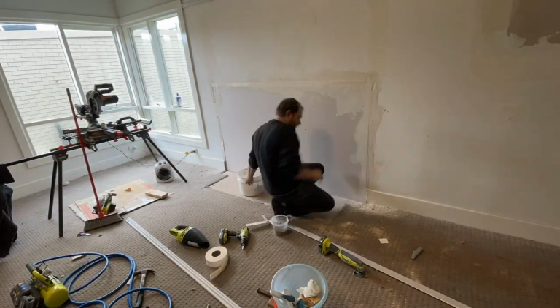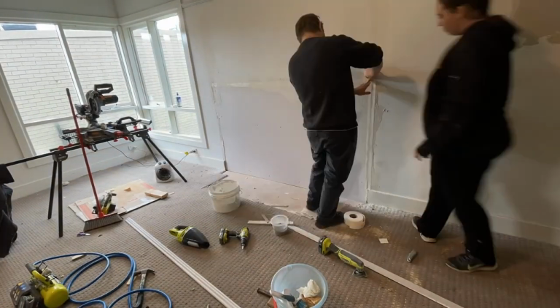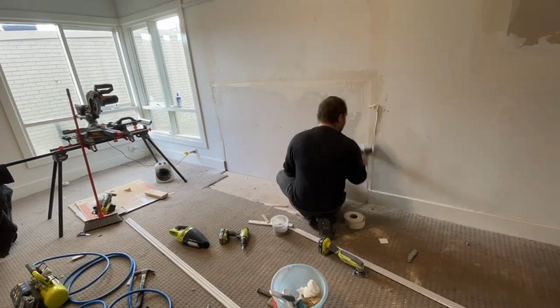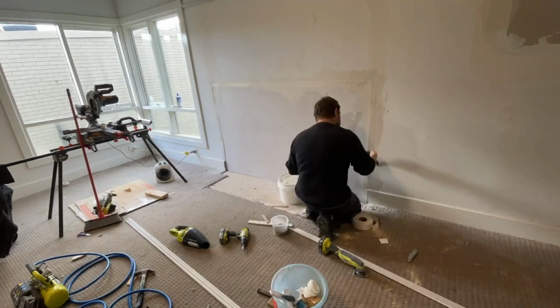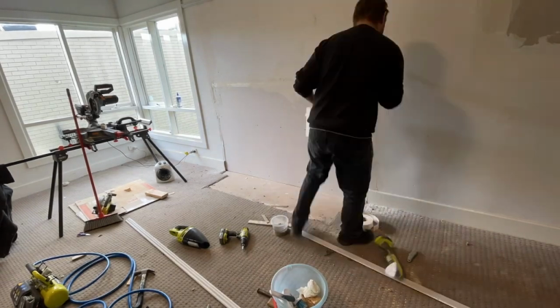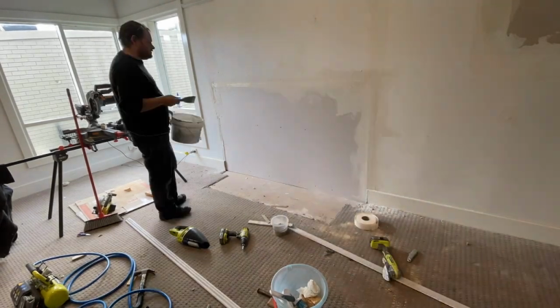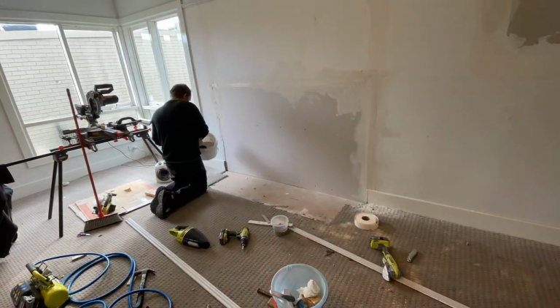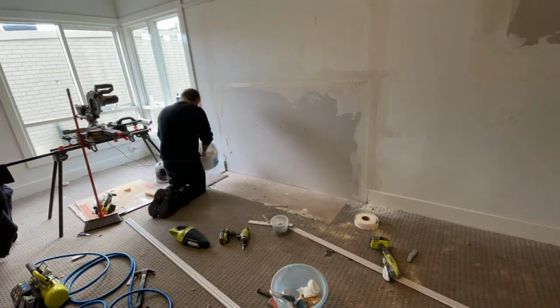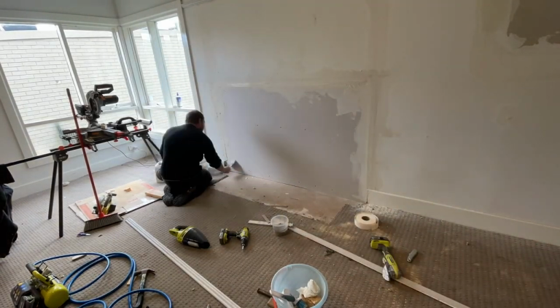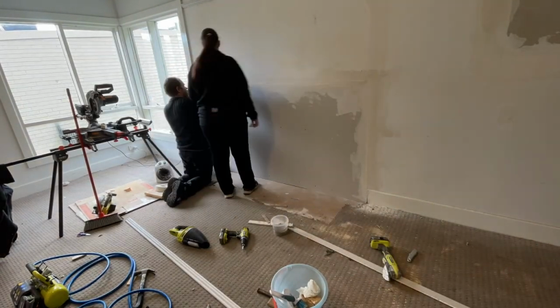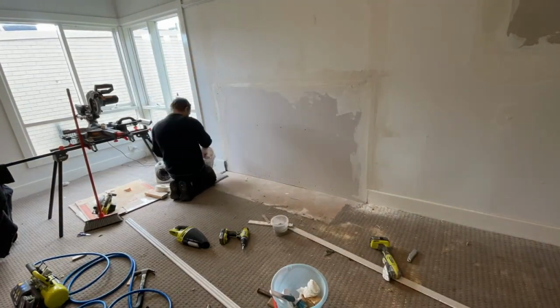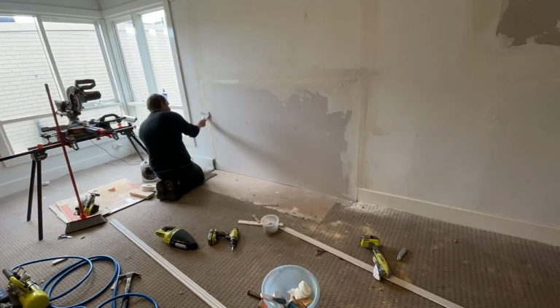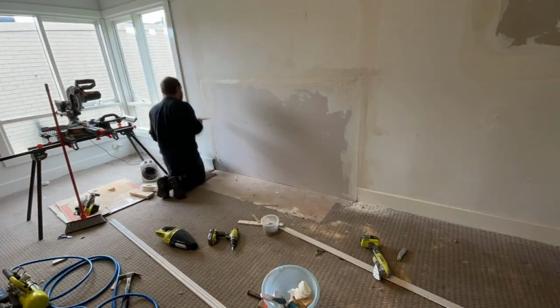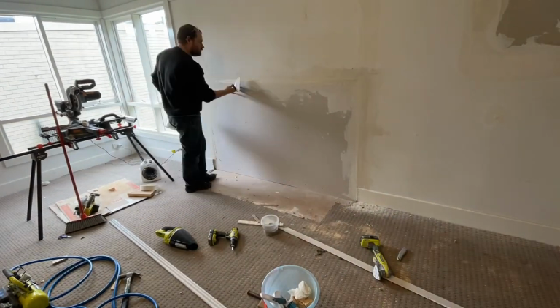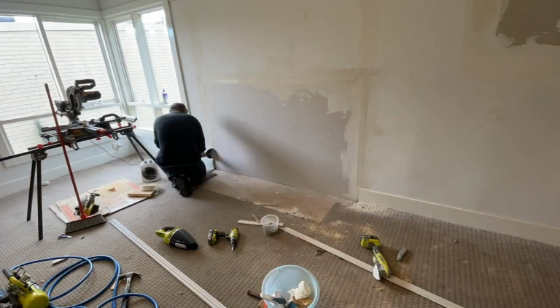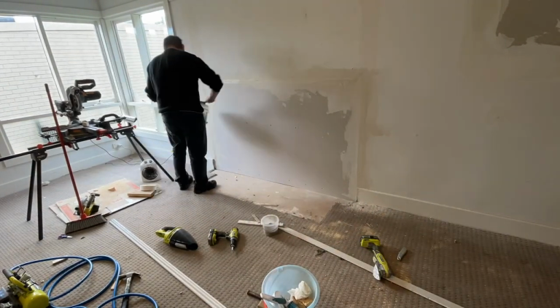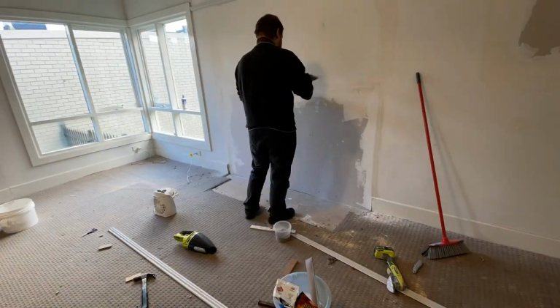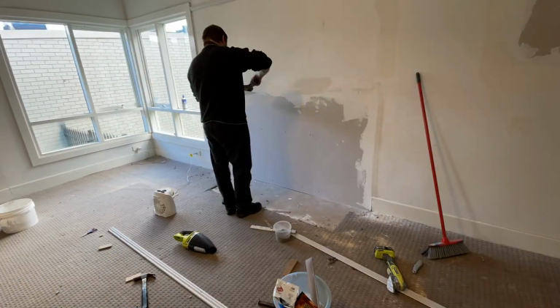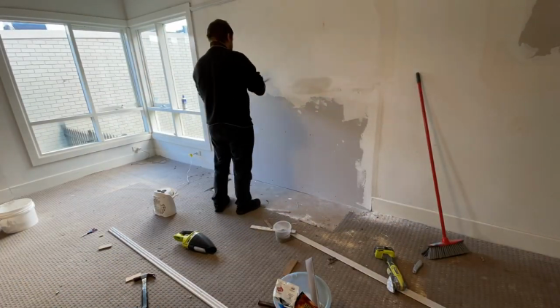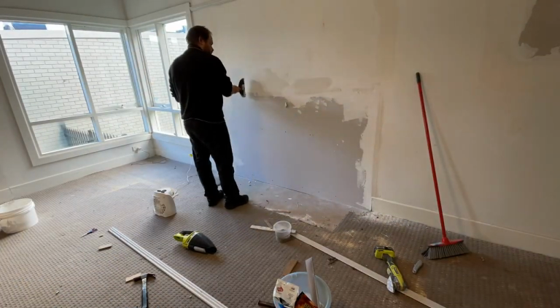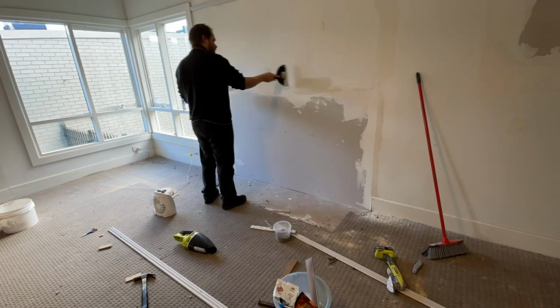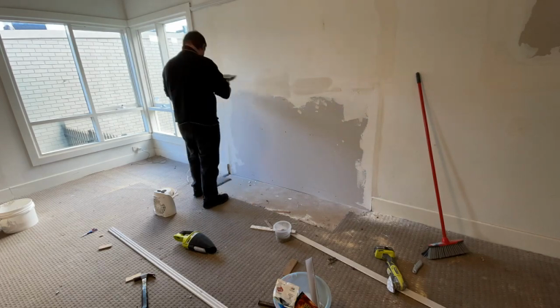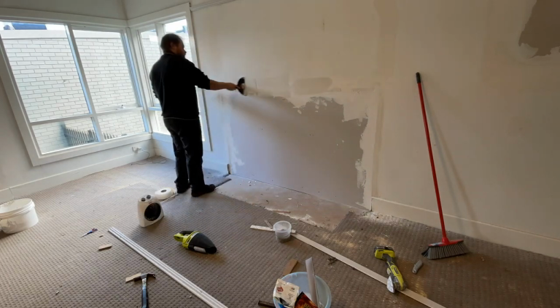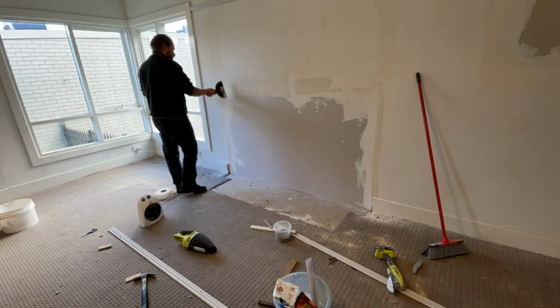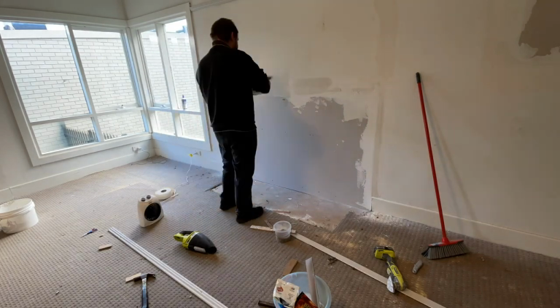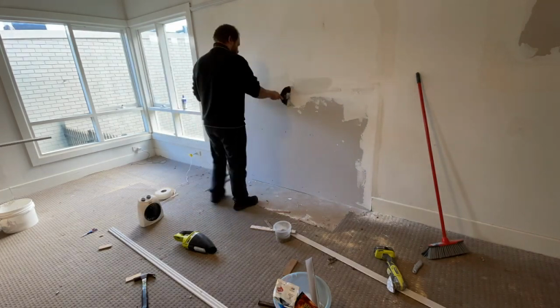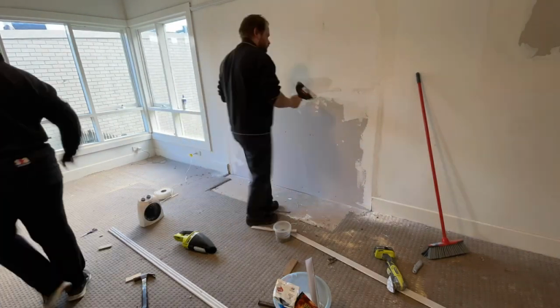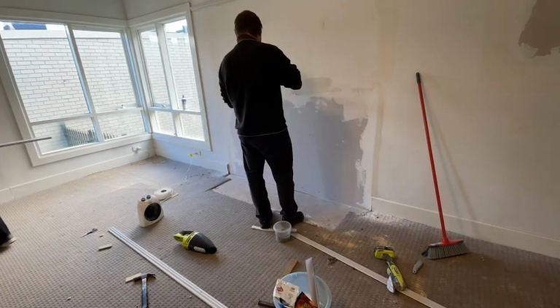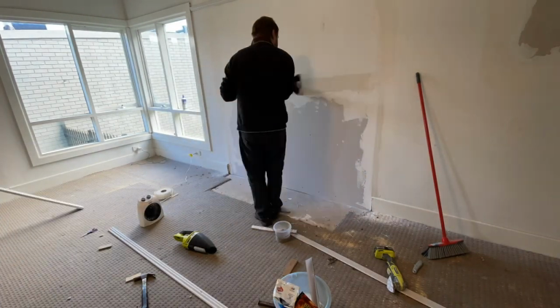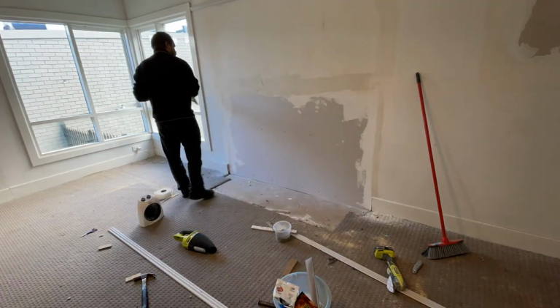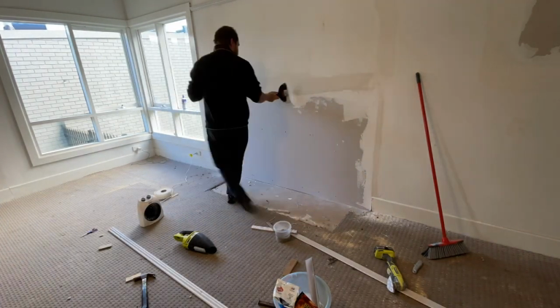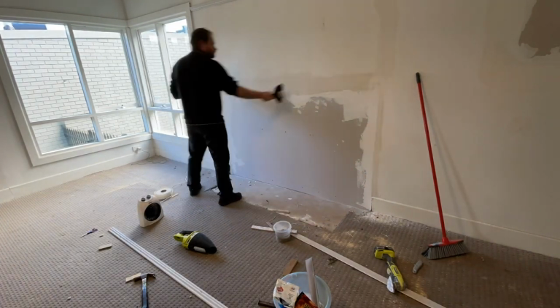This is our first experience with plastering so it's very much a novice attempt, but I think Jason did an acceptable job.